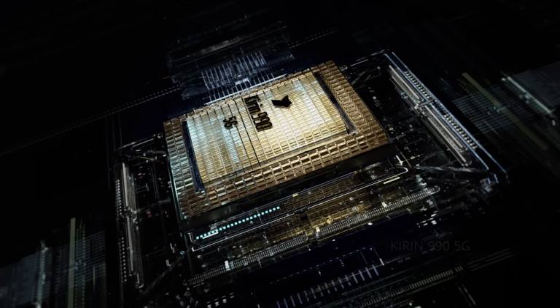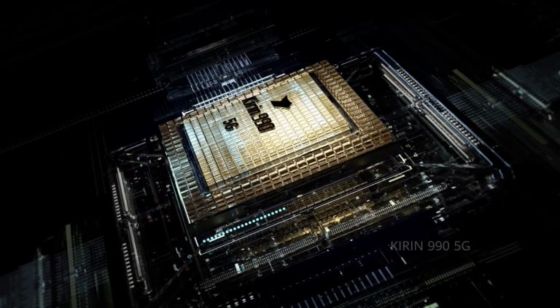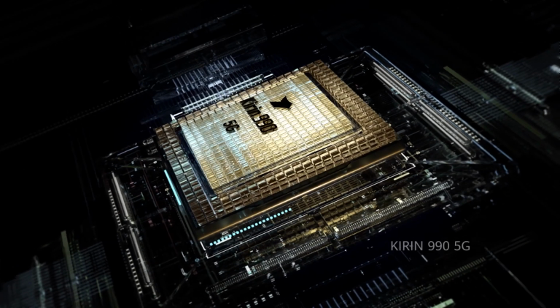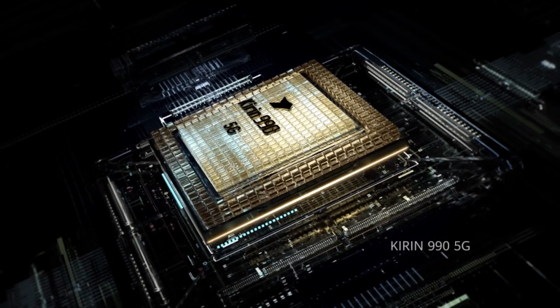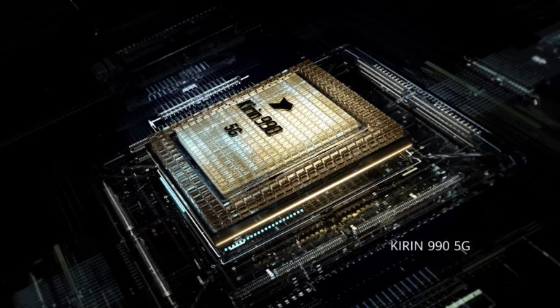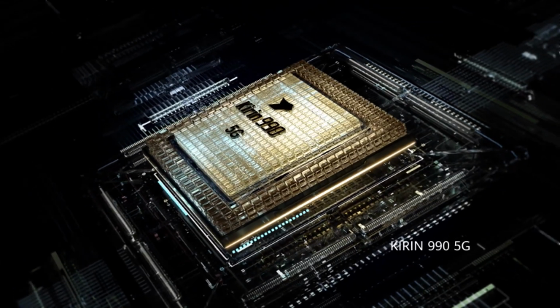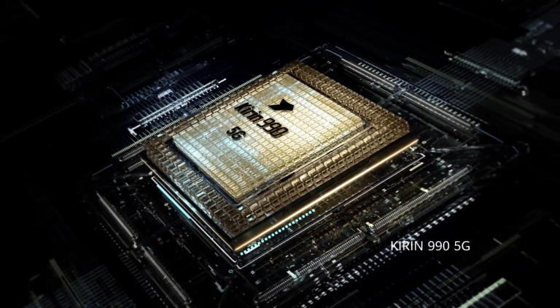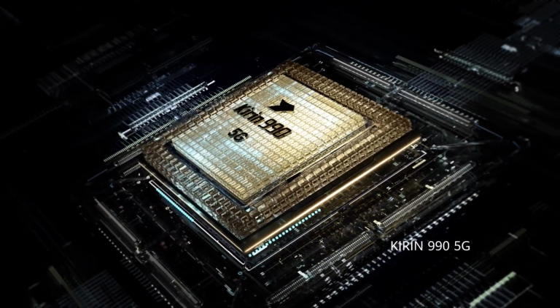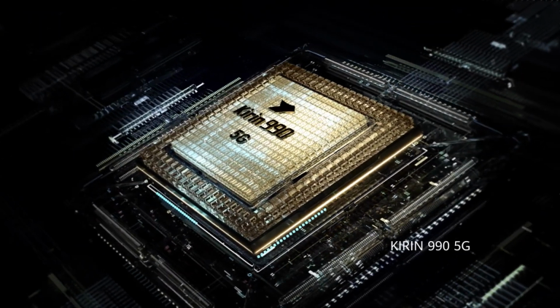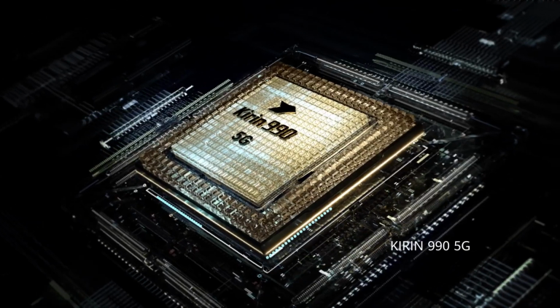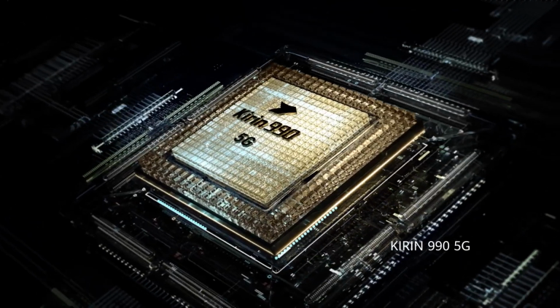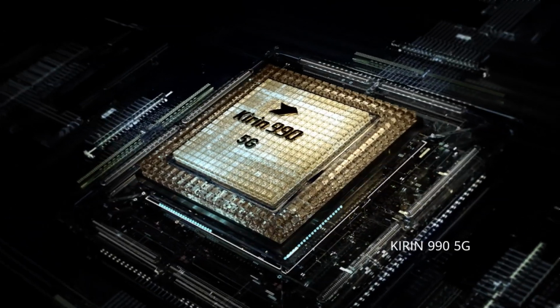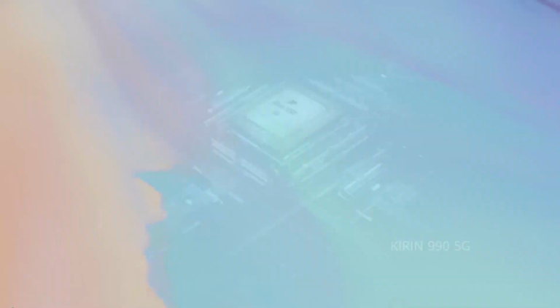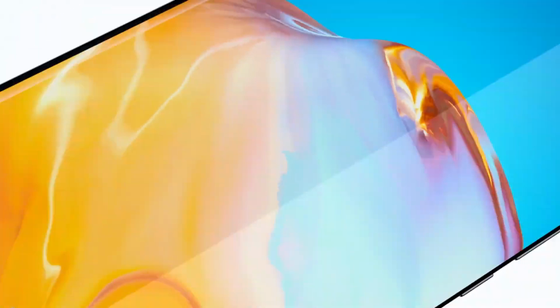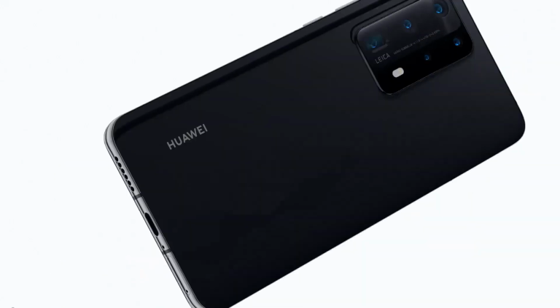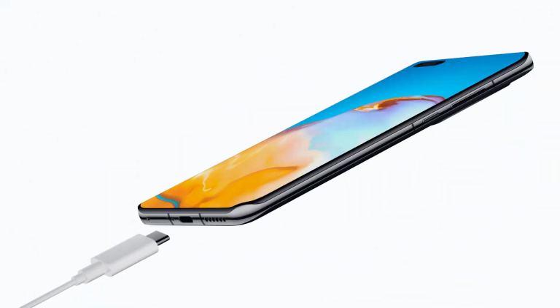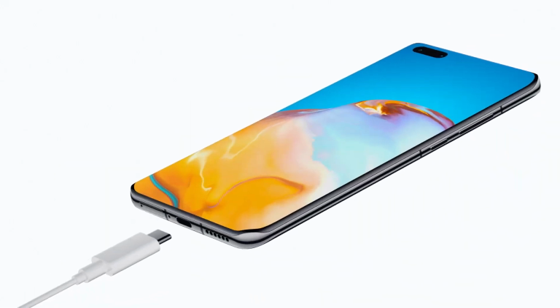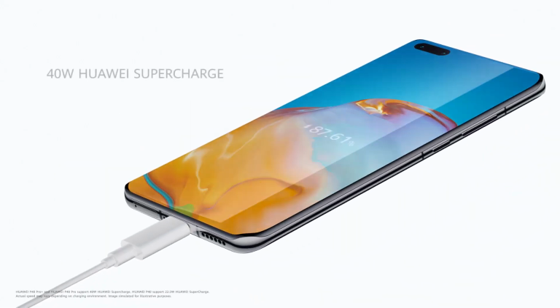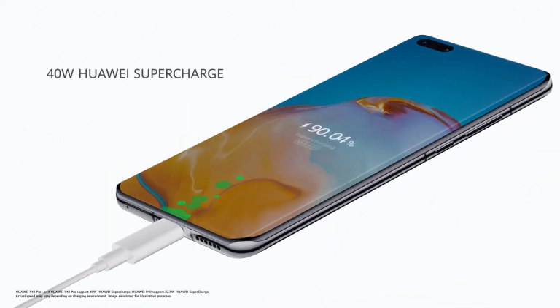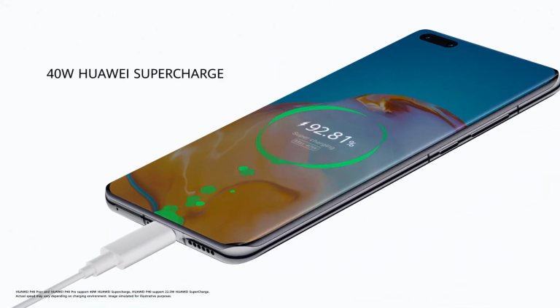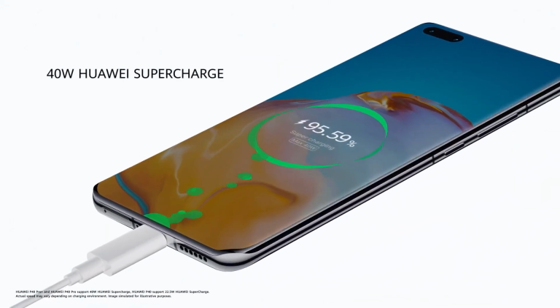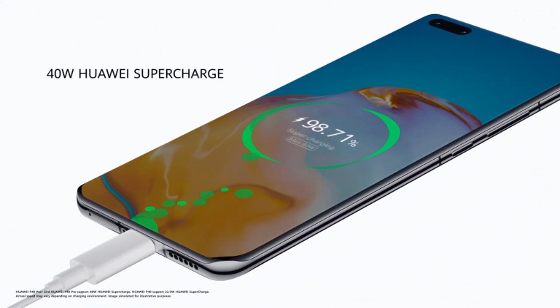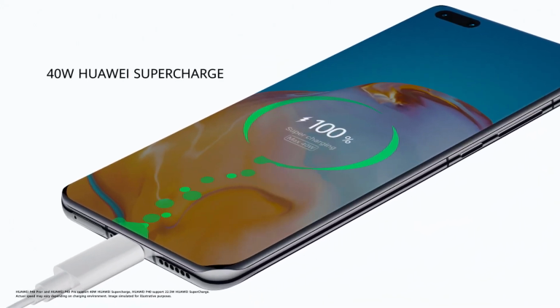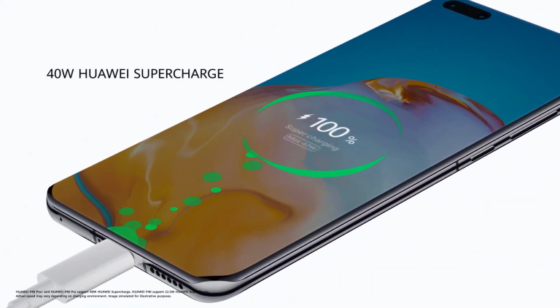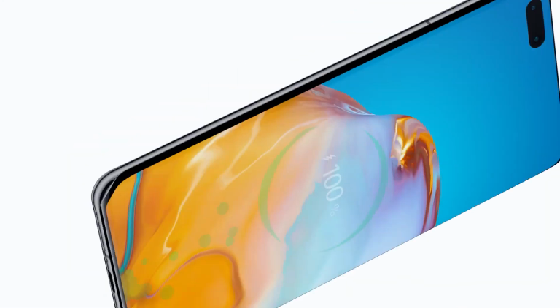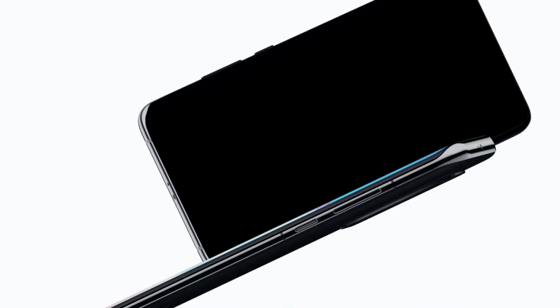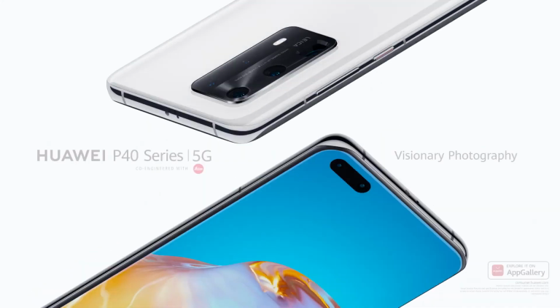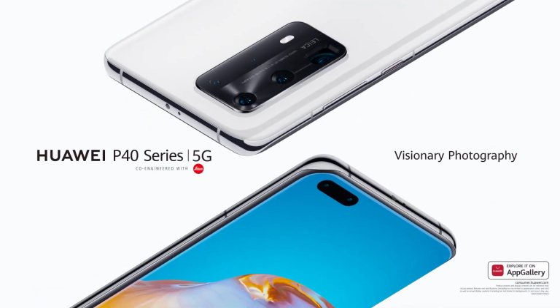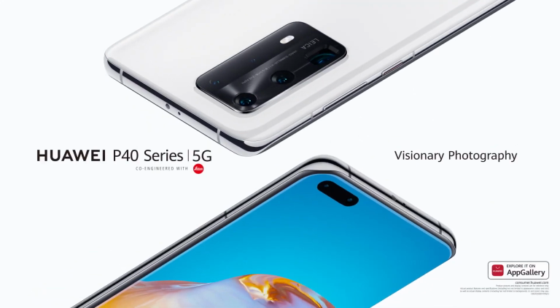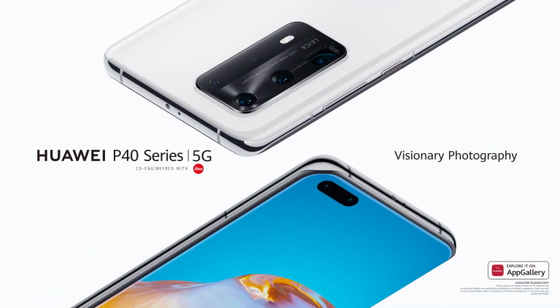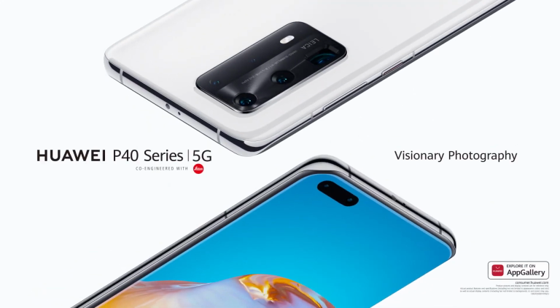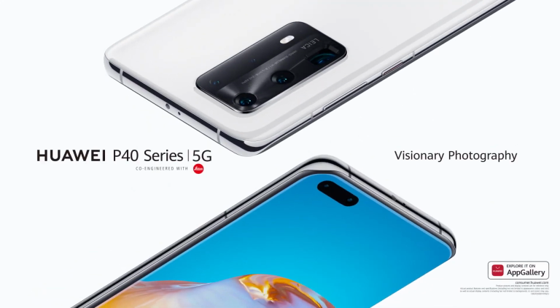All of this power comes from the Kirin 990 5G SOC. Power up, hassle free. Experience visionary photography.